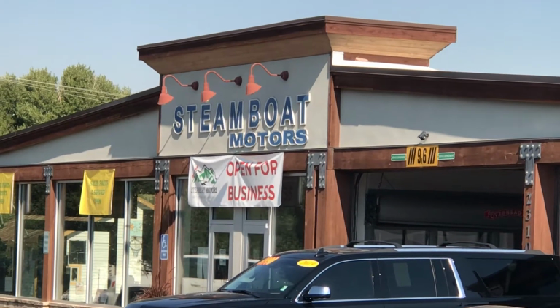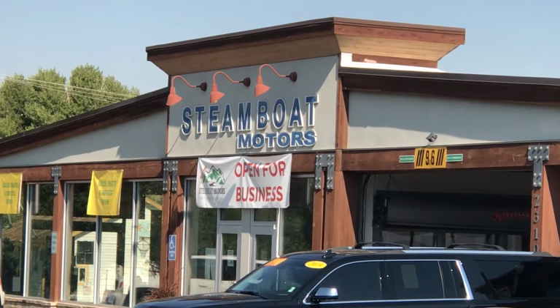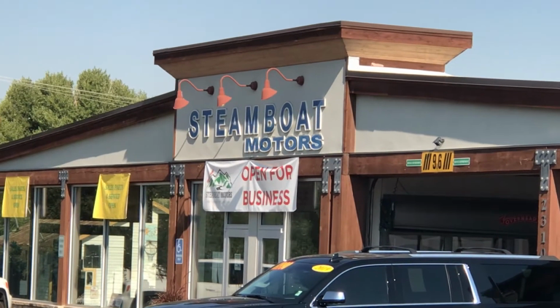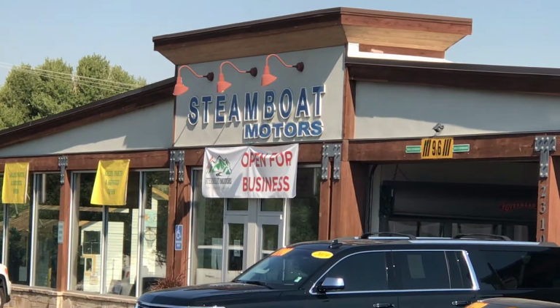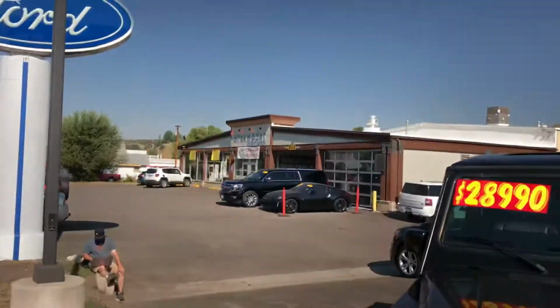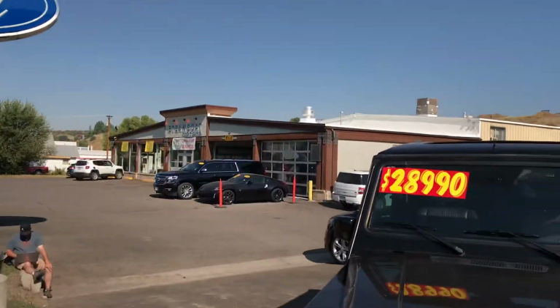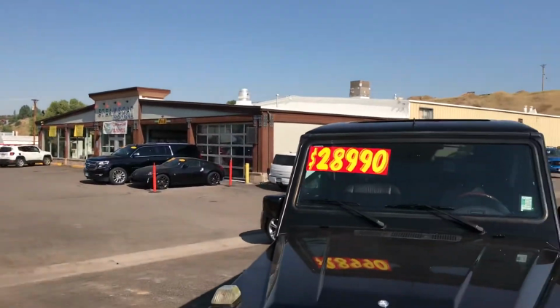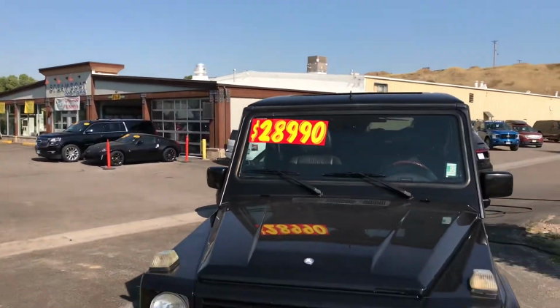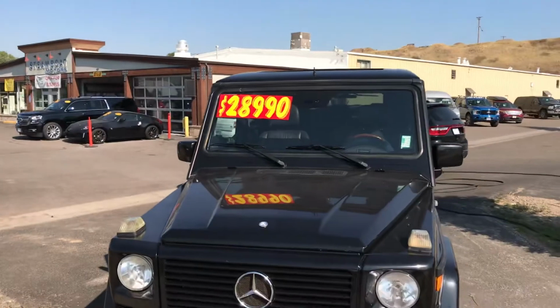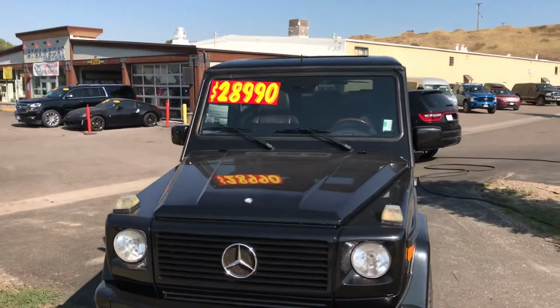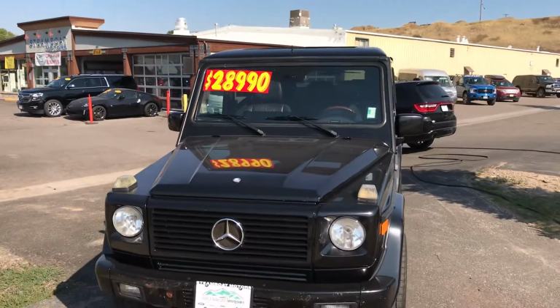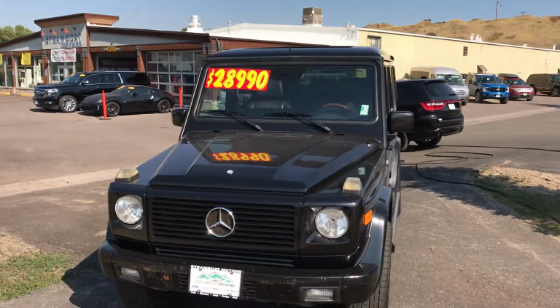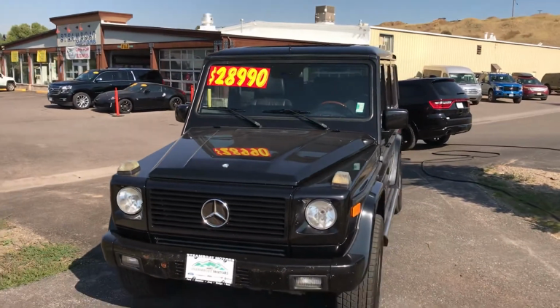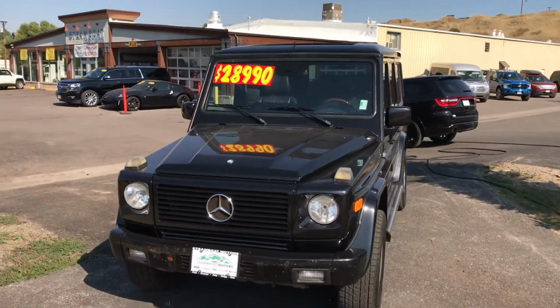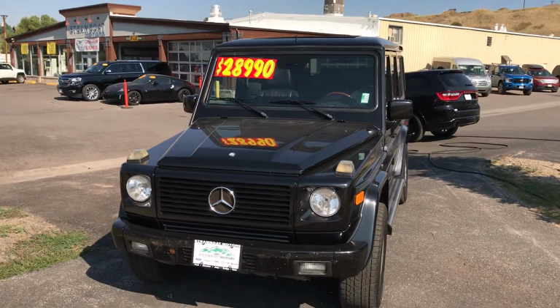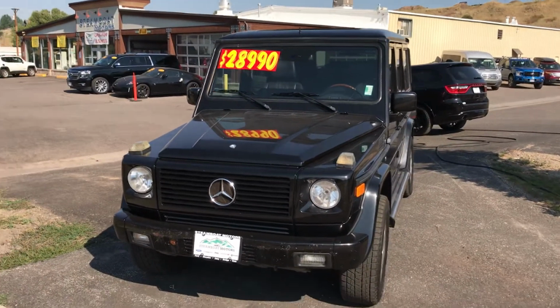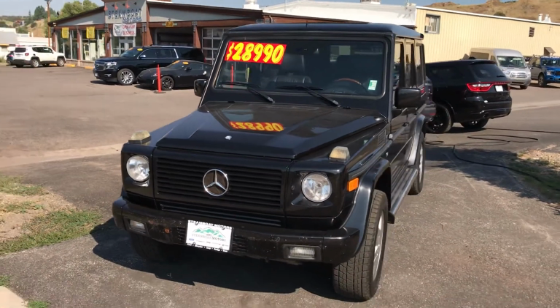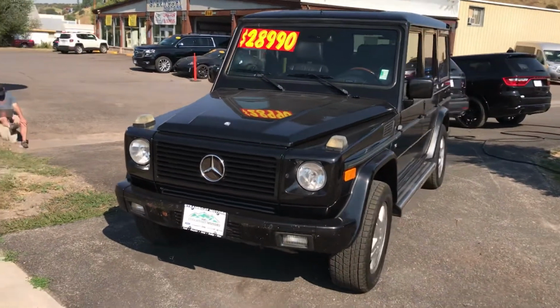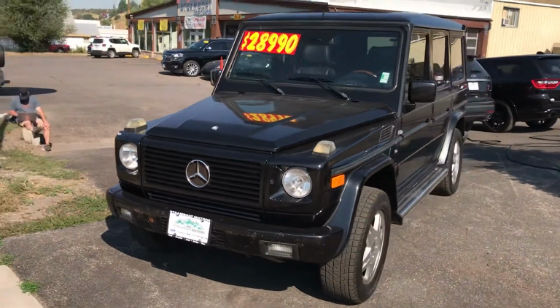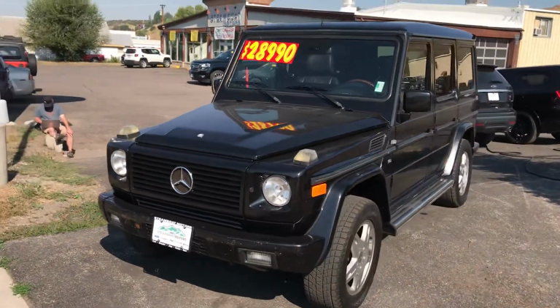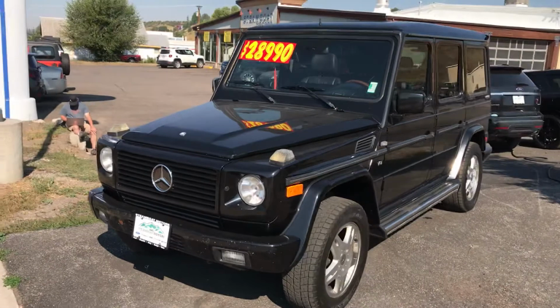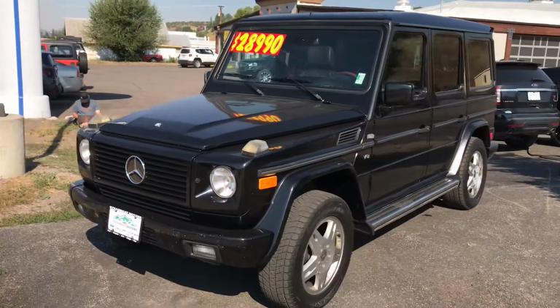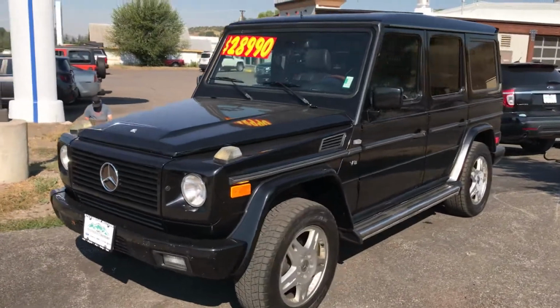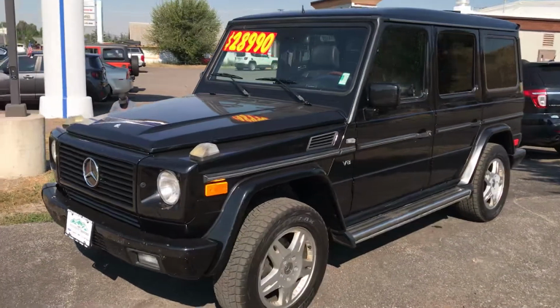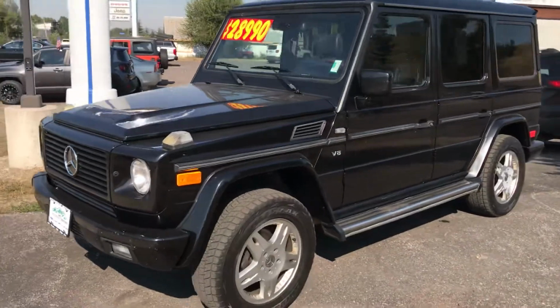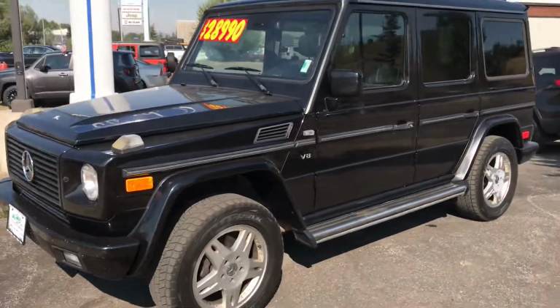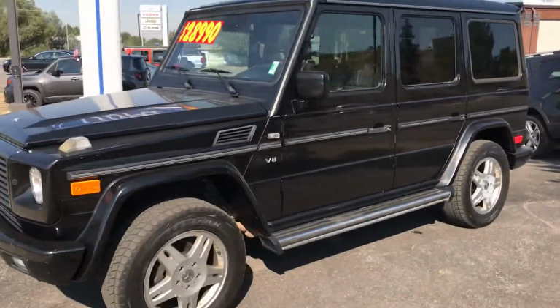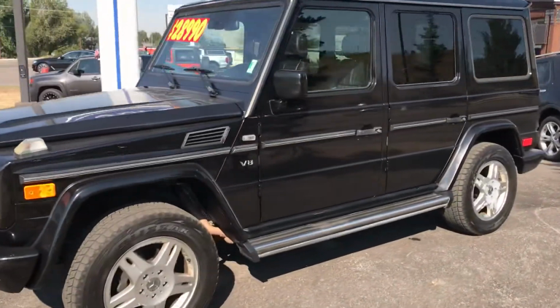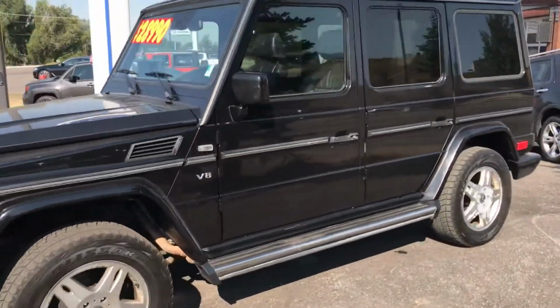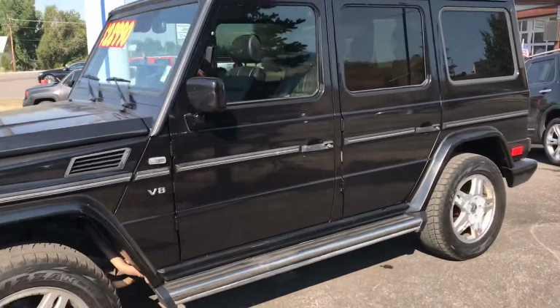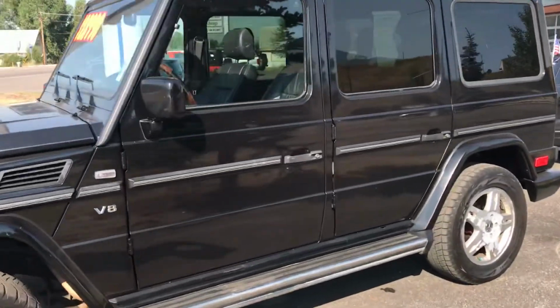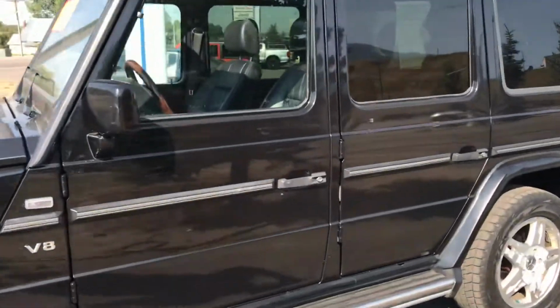Good morning everybody. It's Robert right here at Steamboat Motors. I want to share with you this morning a 2002 Mercedes G500. This vehicle has the V8 engine in it and it's in very nice condition.